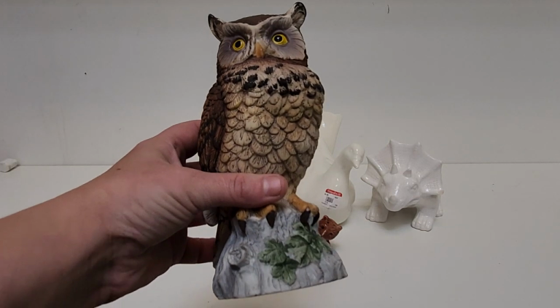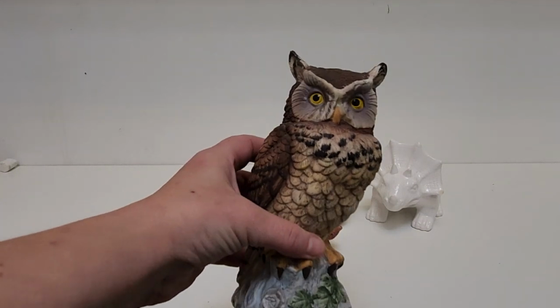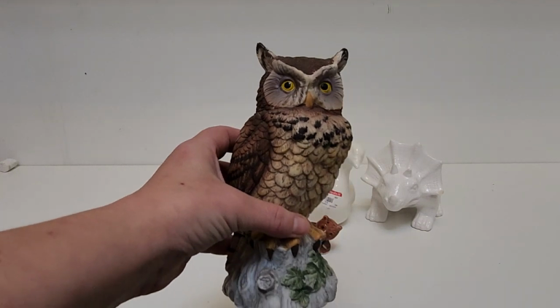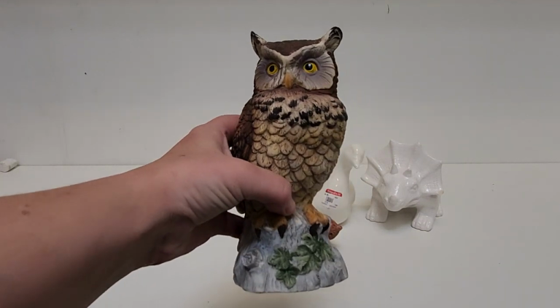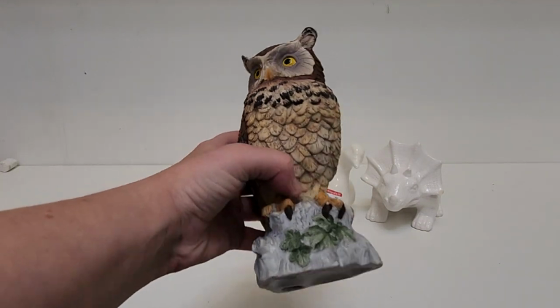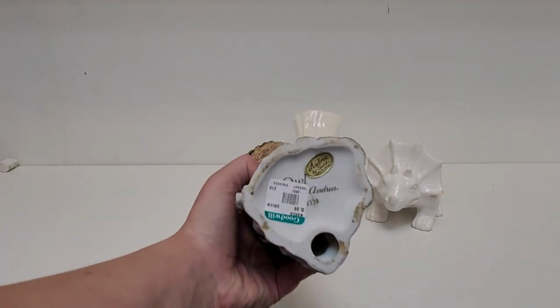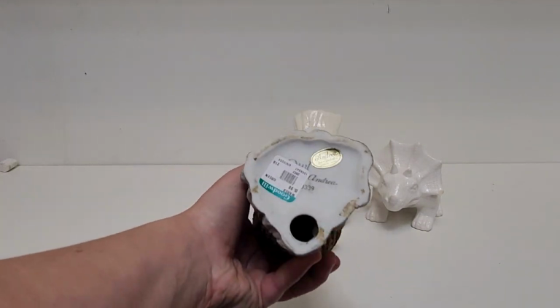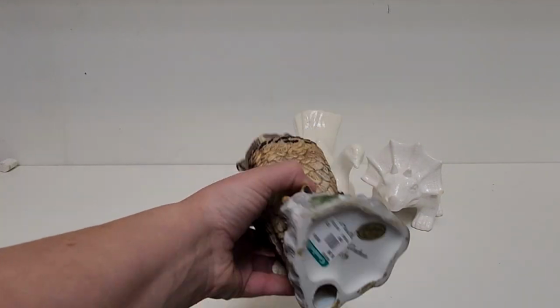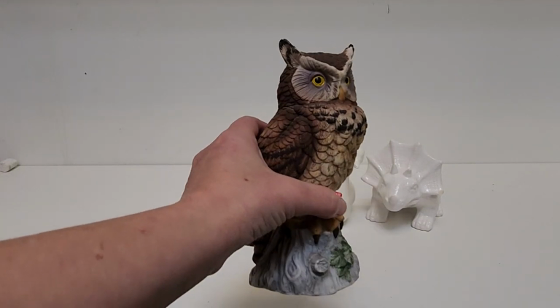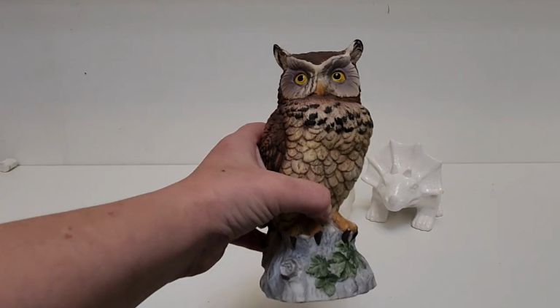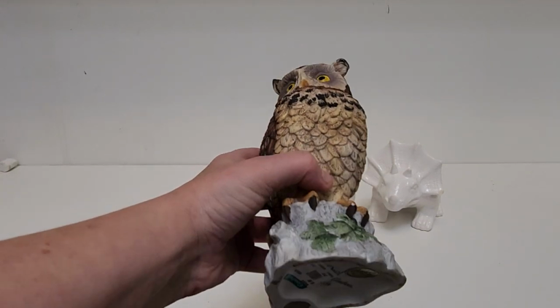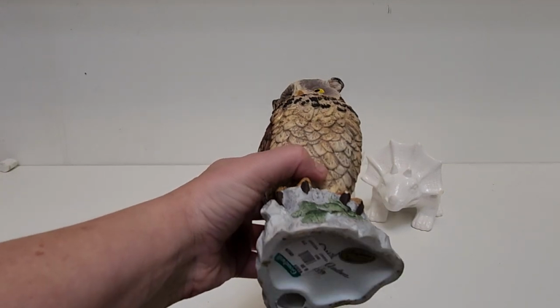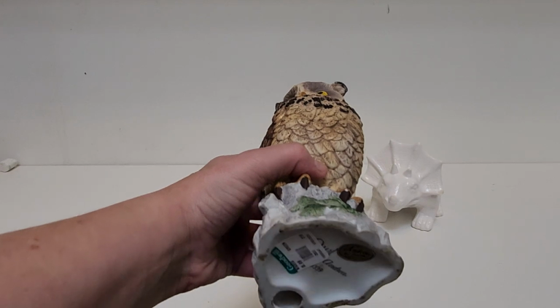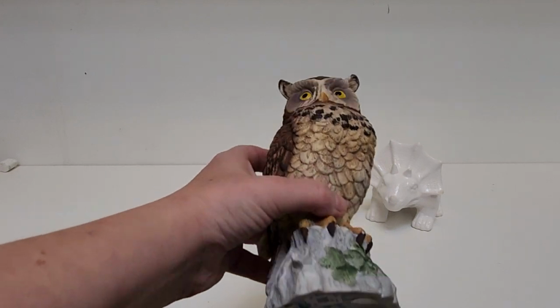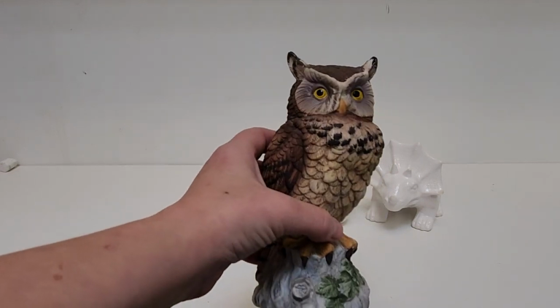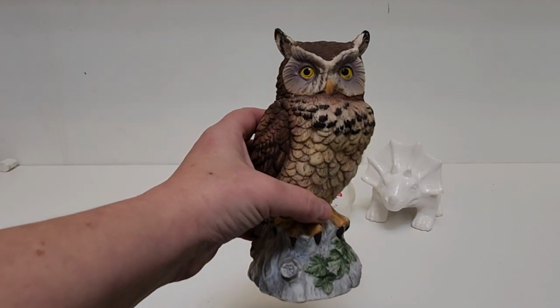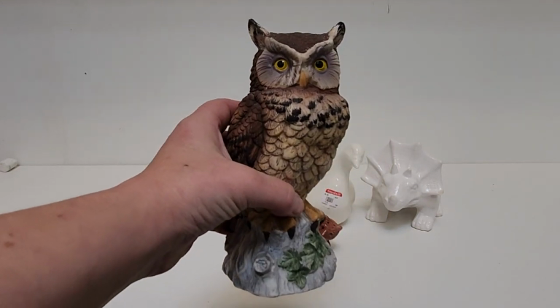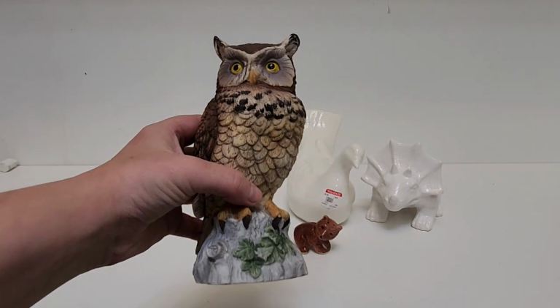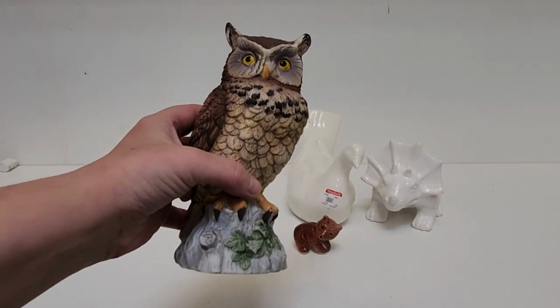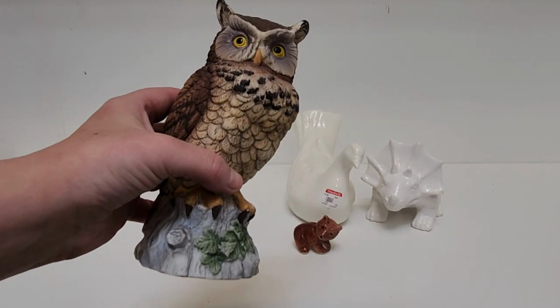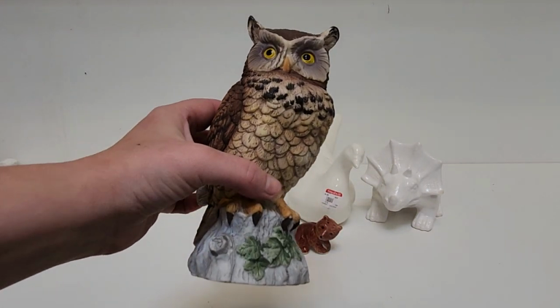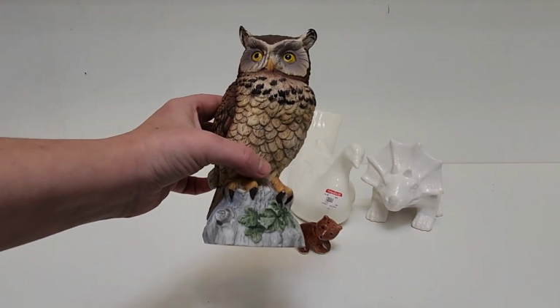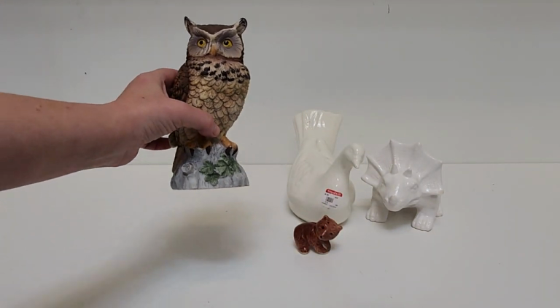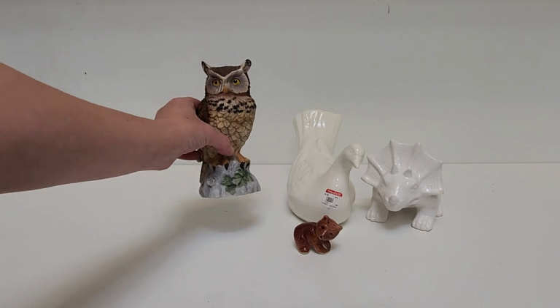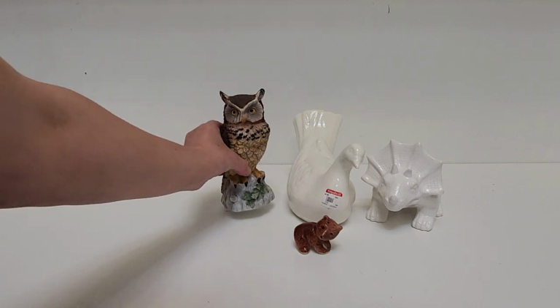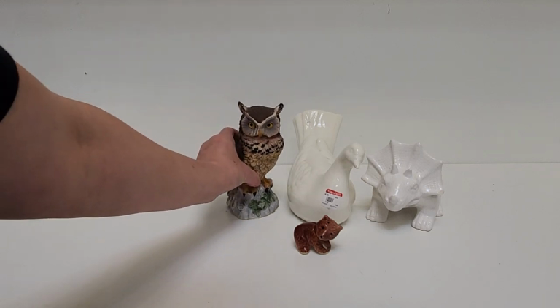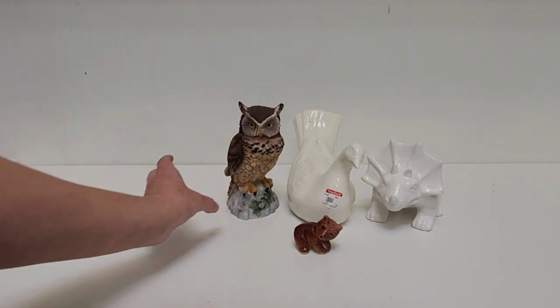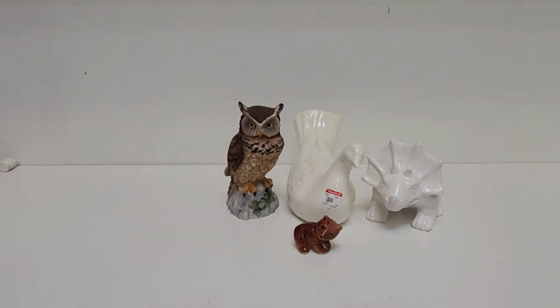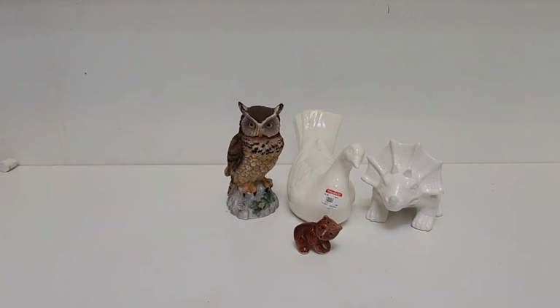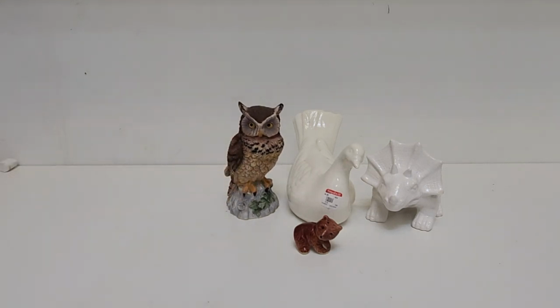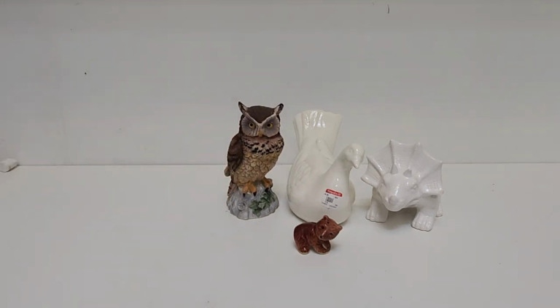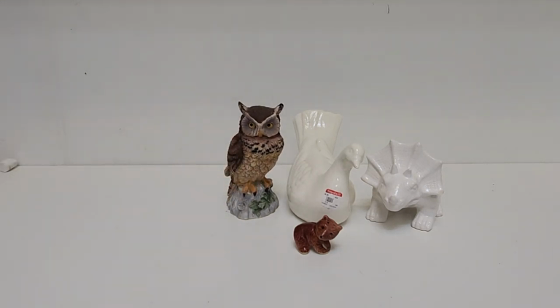I also got this nice owl. This was with the Halloween stuff. It's by a company called Andrea that makes a lot of bird sculptures. I really like them — they do a good job. I think they were mostly made in the 80s and 90s.